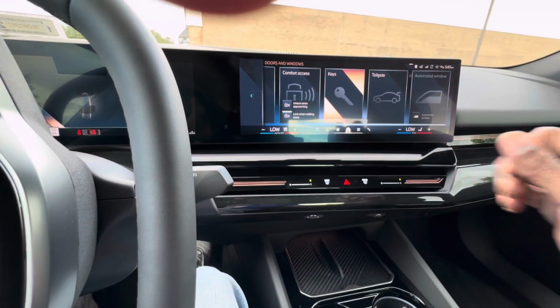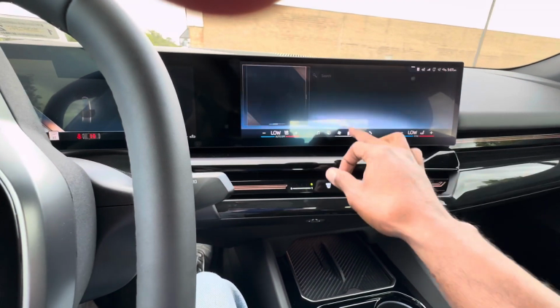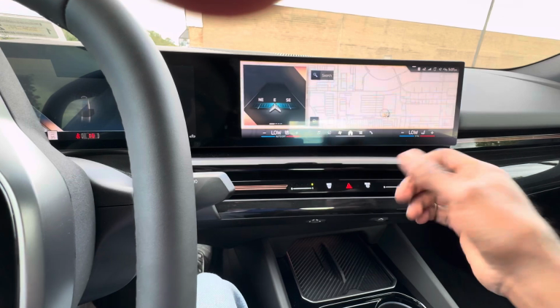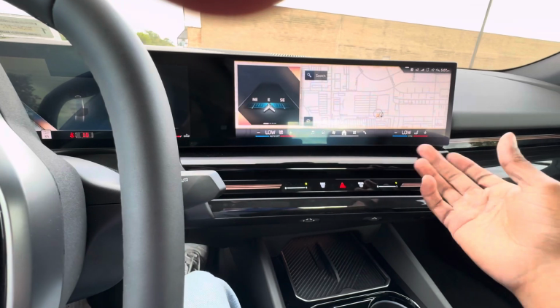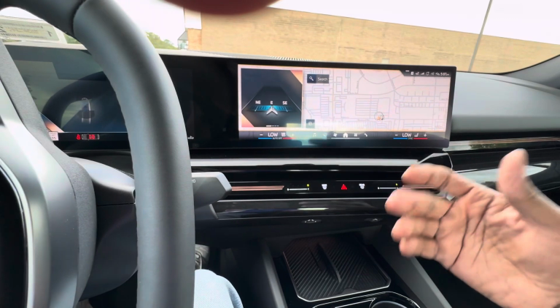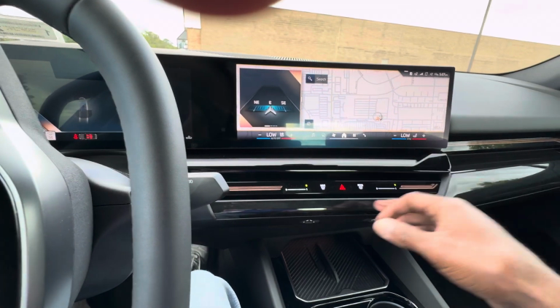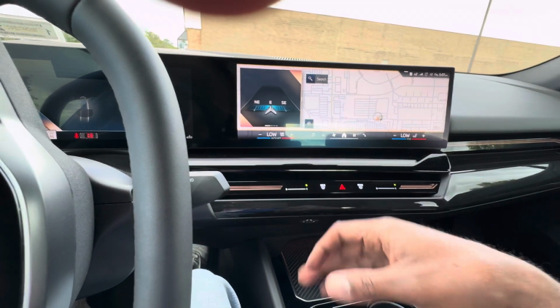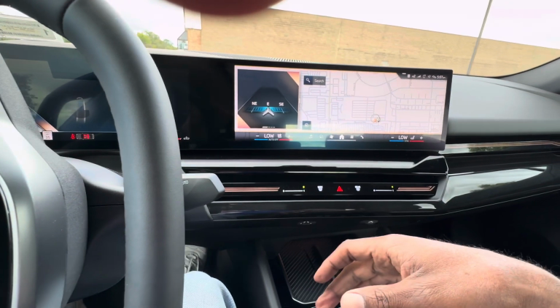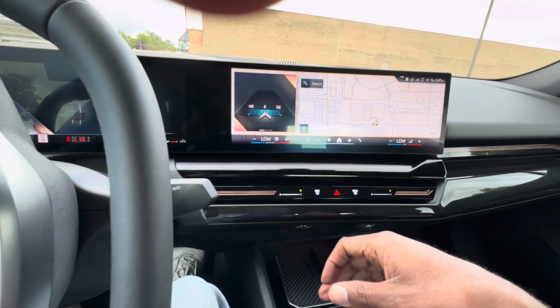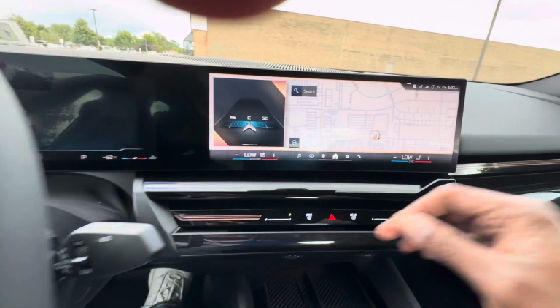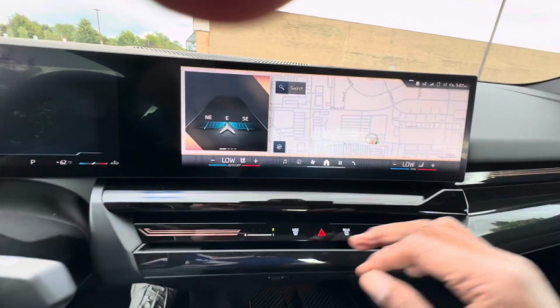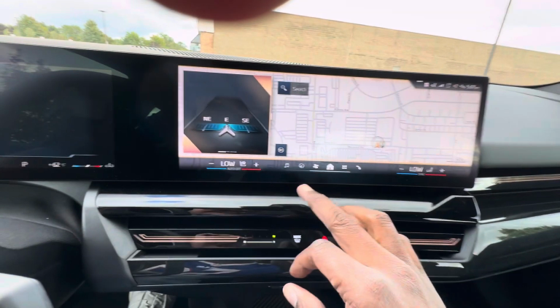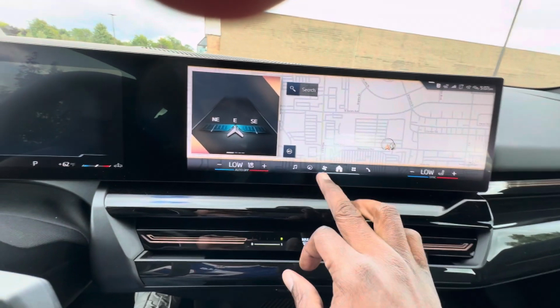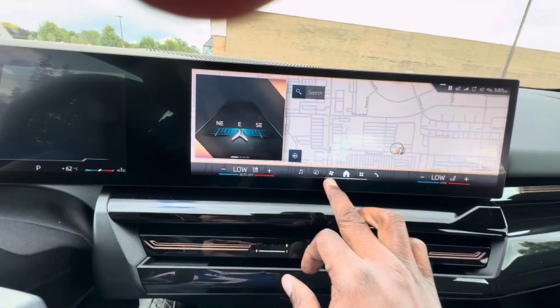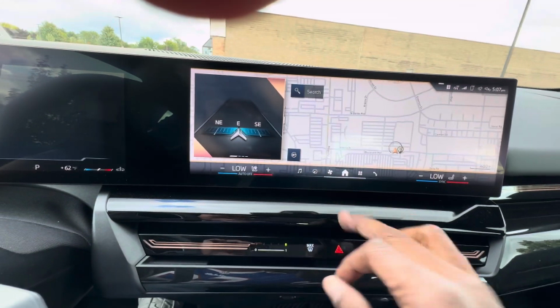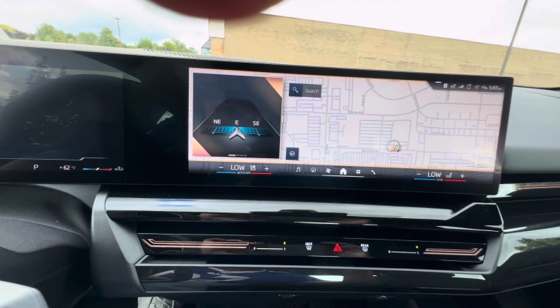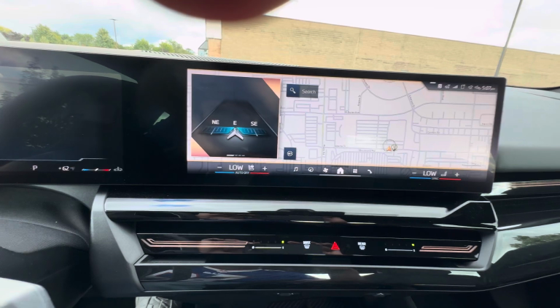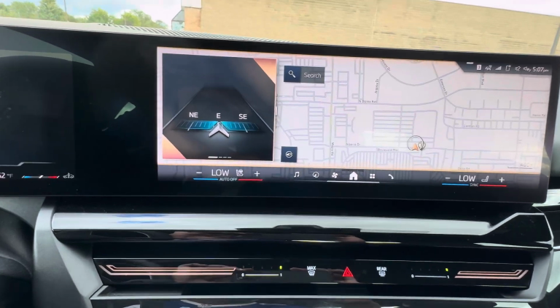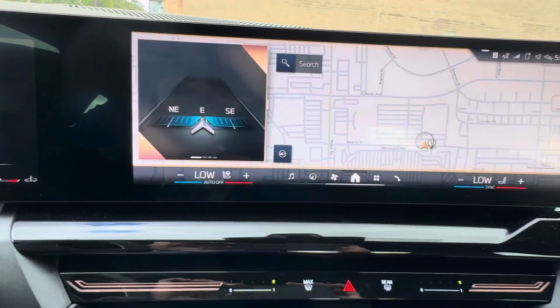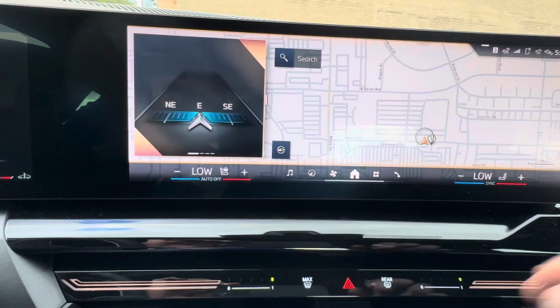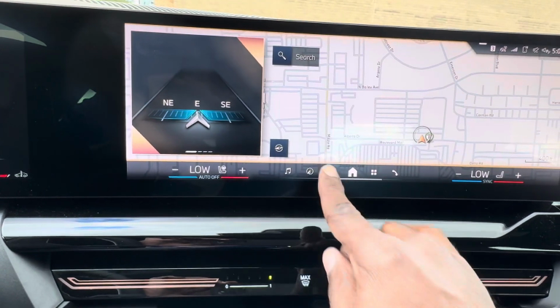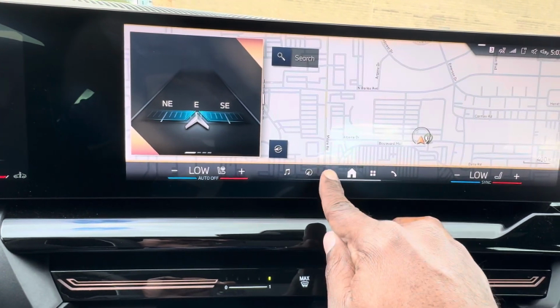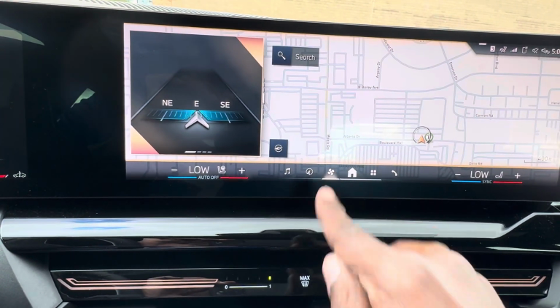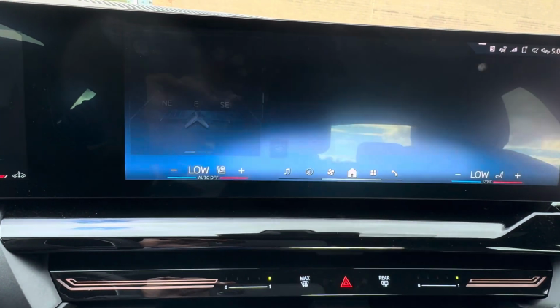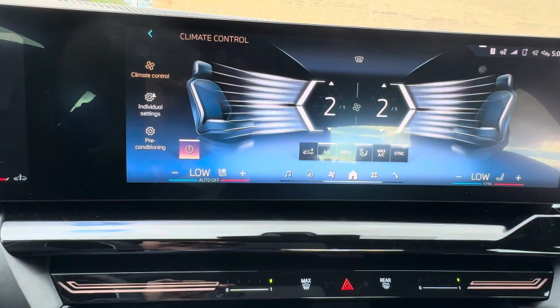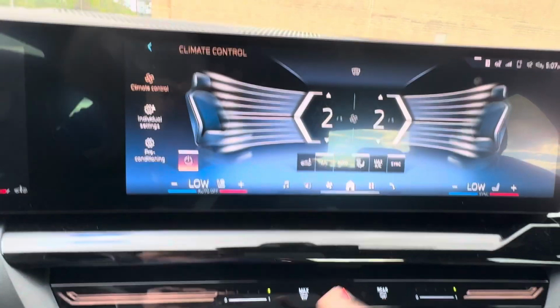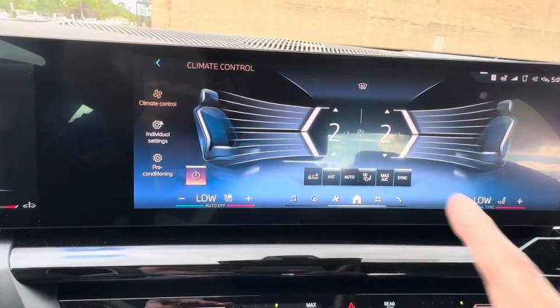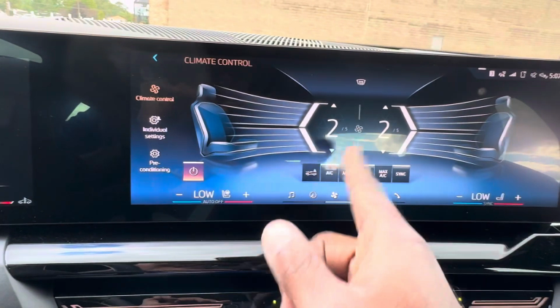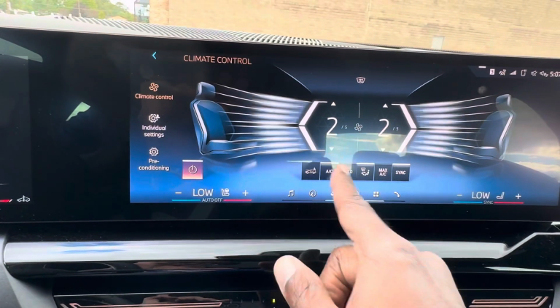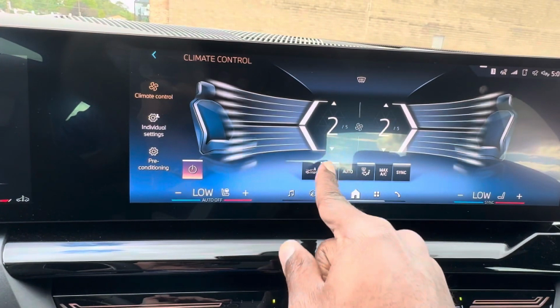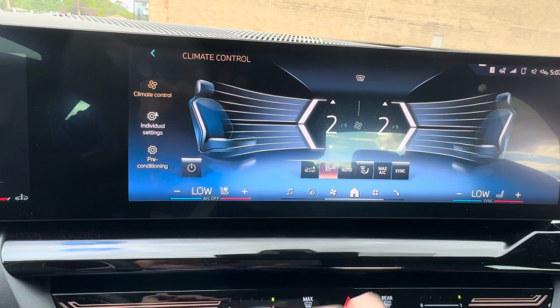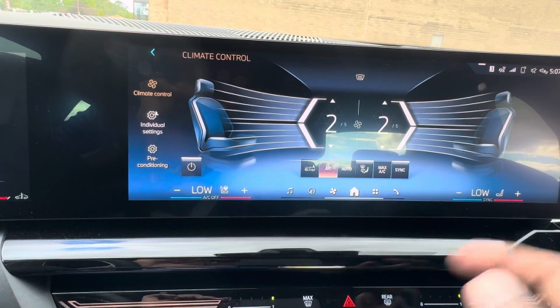So if you want to get to something — say you want to turn your air conditioner or heater on — you go to where the fan icon is, press the fan, and that brings up your AC controls. Press AC and it turns on.